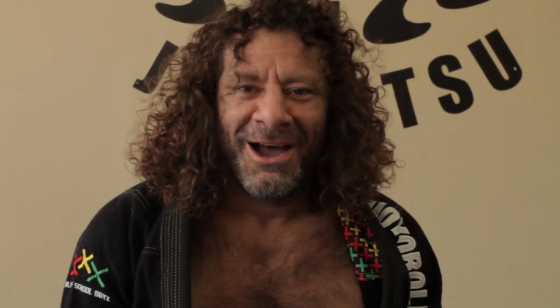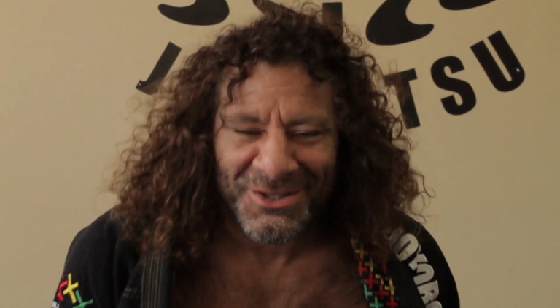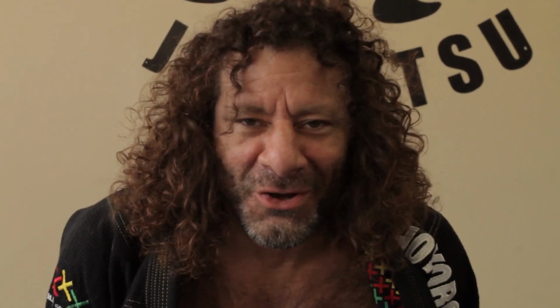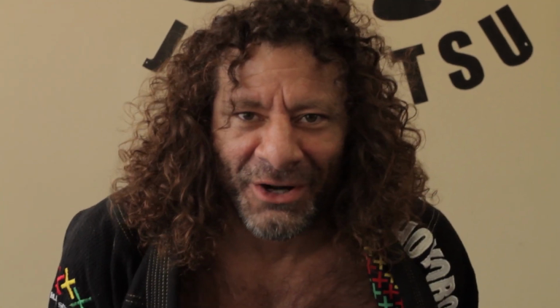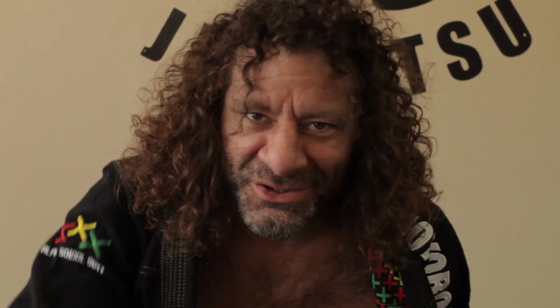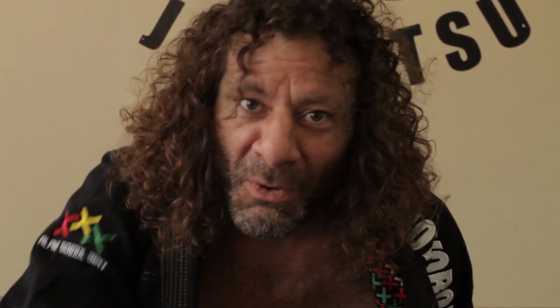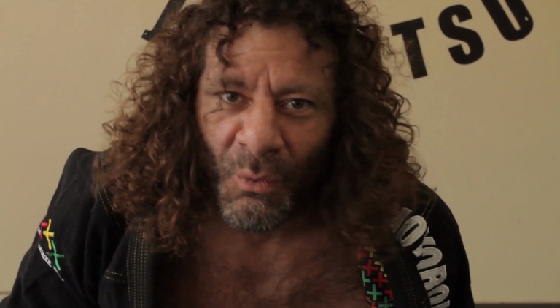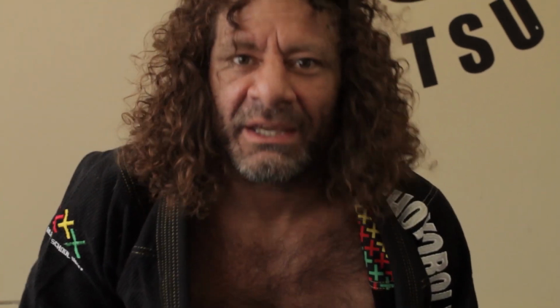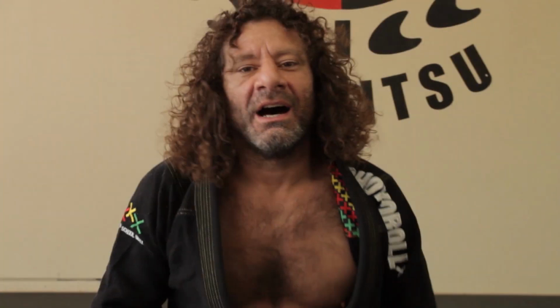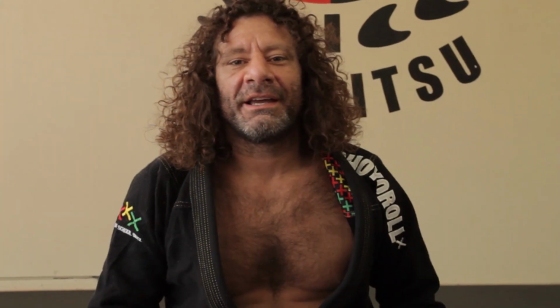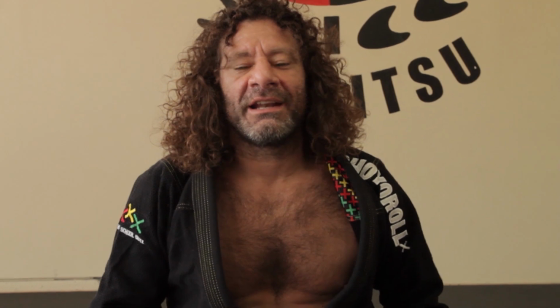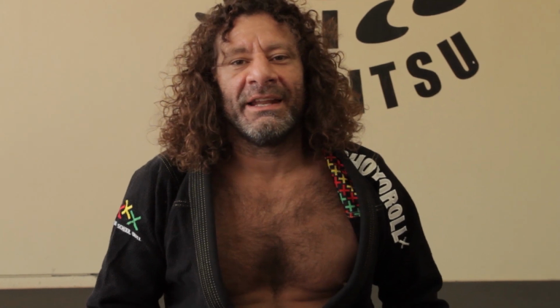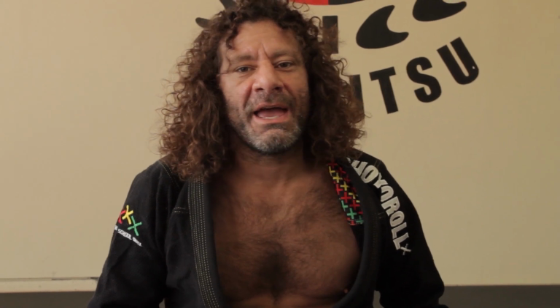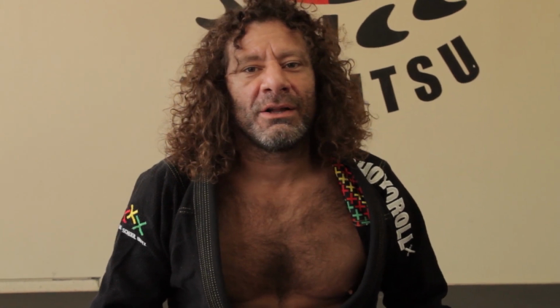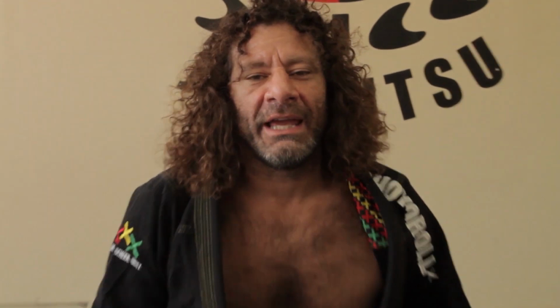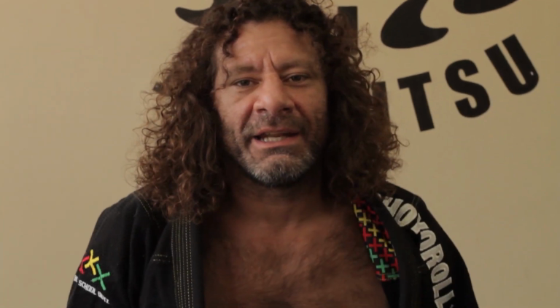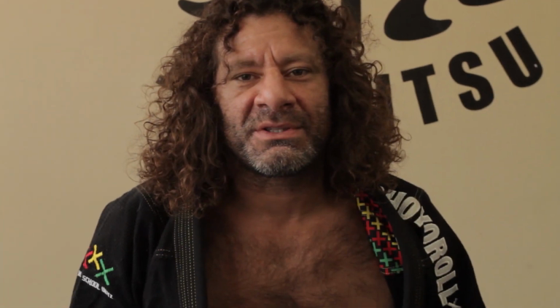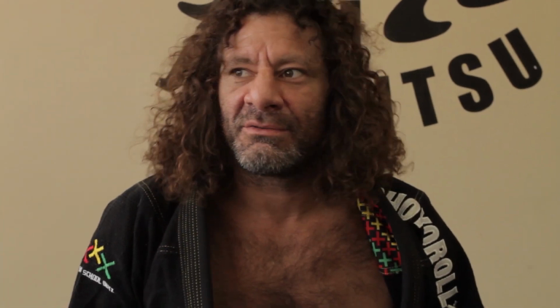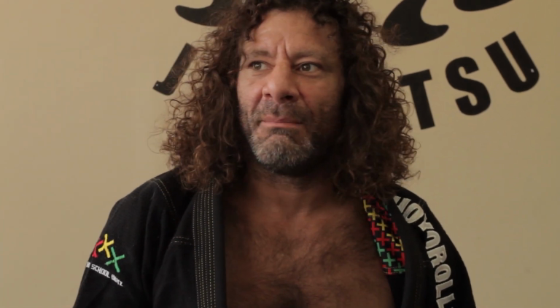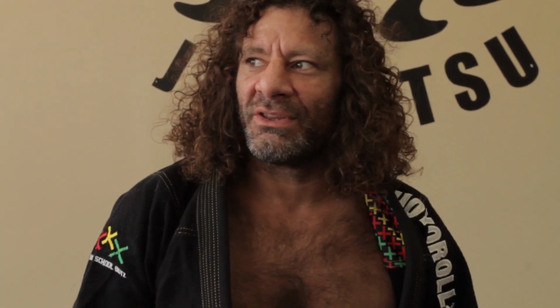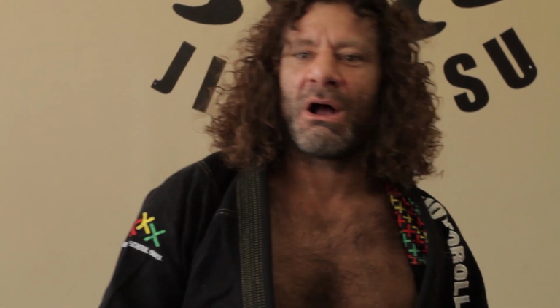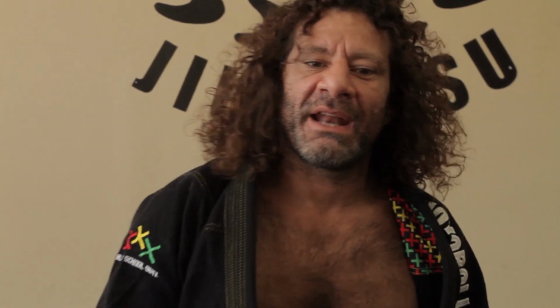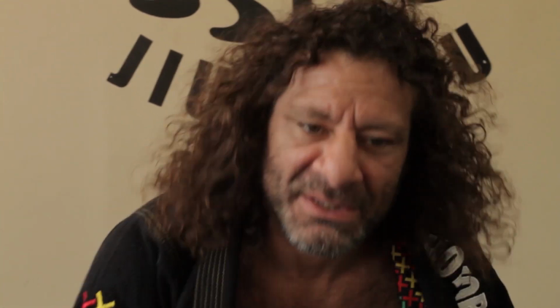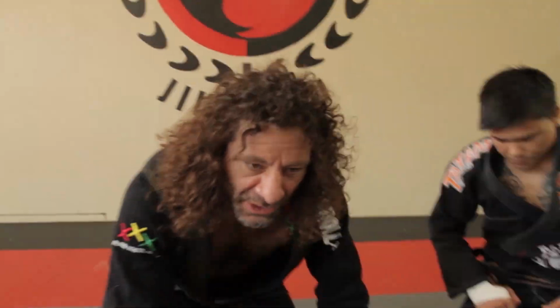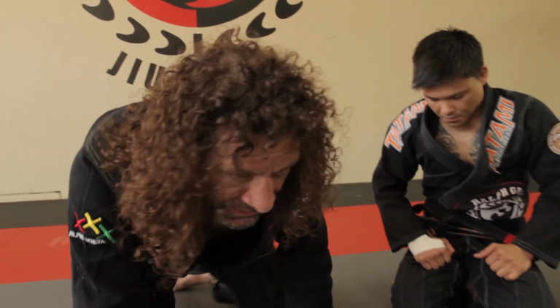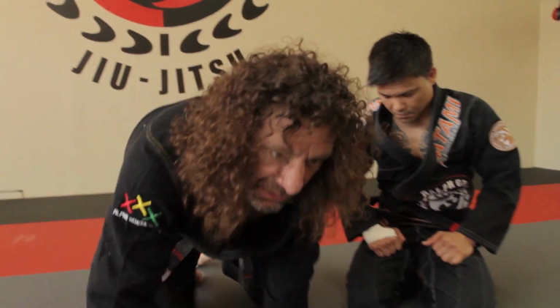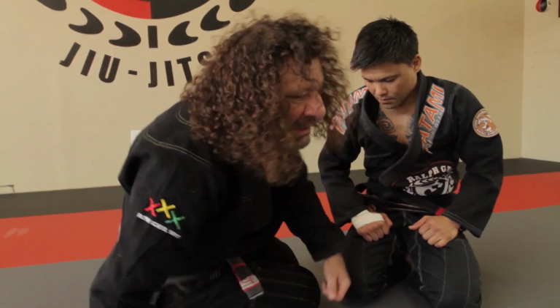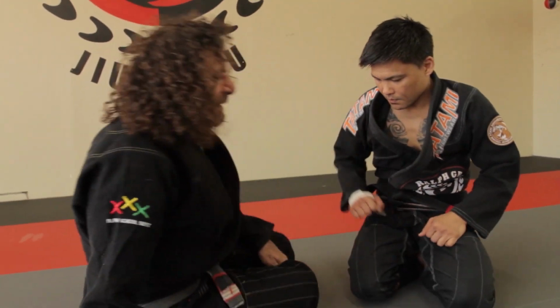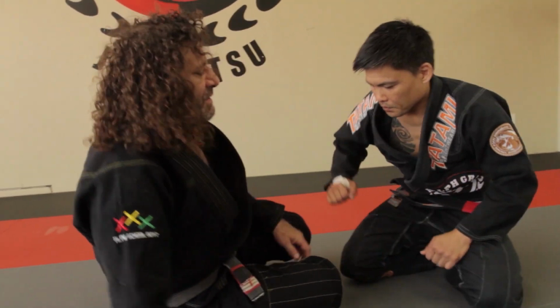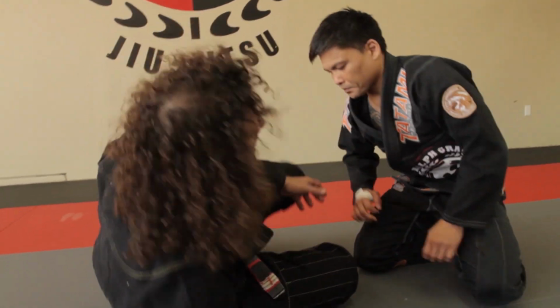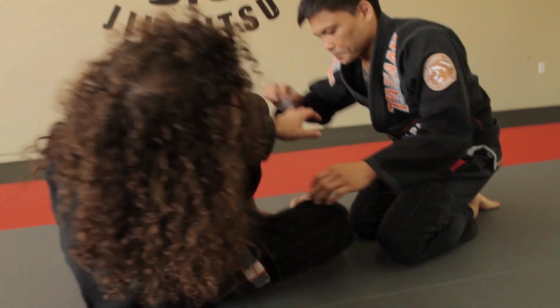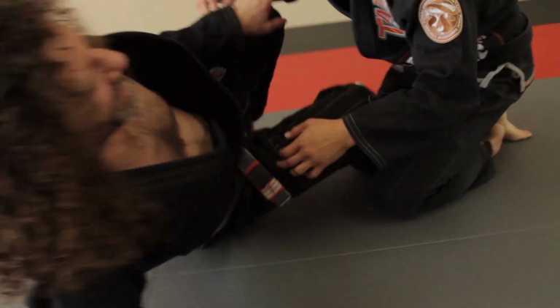Hi, this is Kurt Oceander and this is your move of the week. I got an email about a problem that happens to a lot of people, and these are a couple of things that I do.